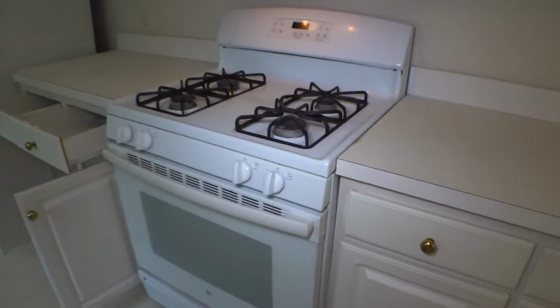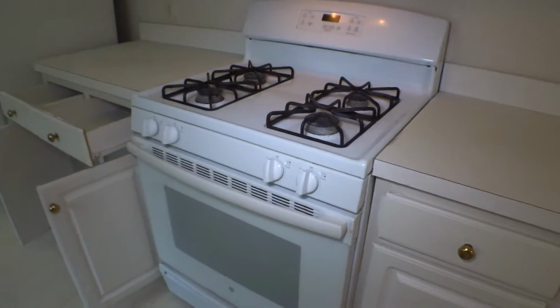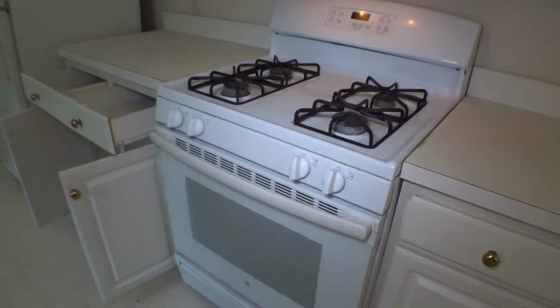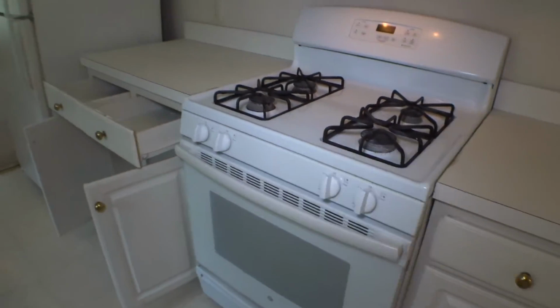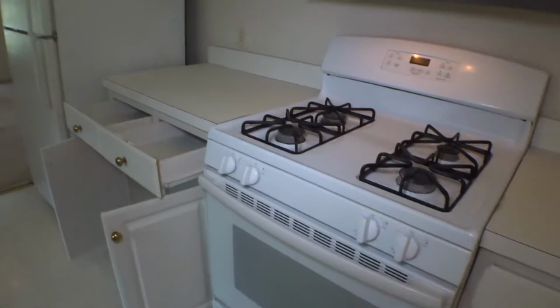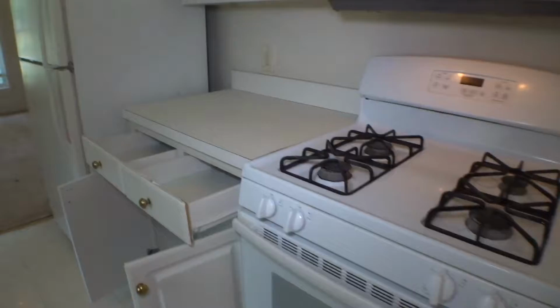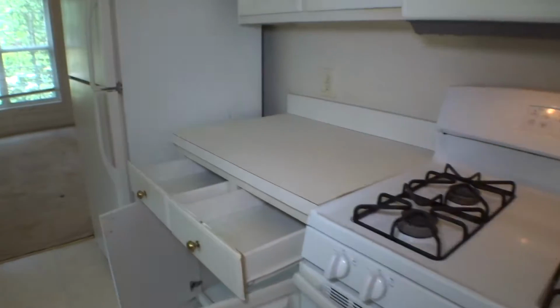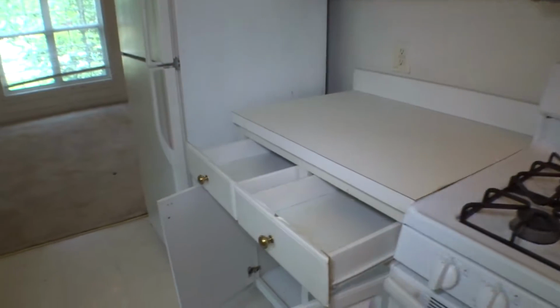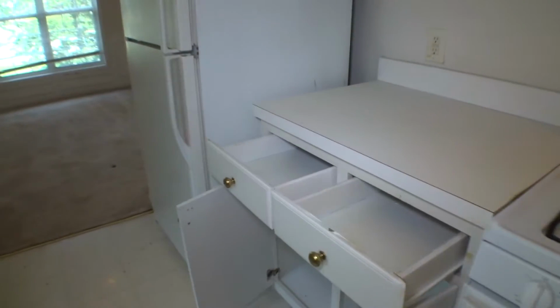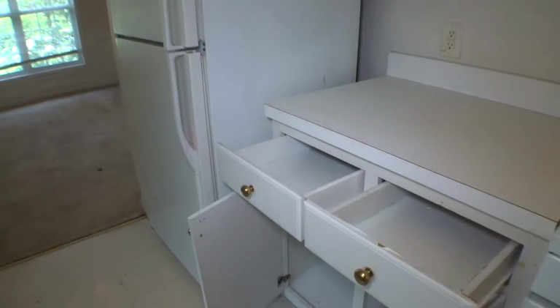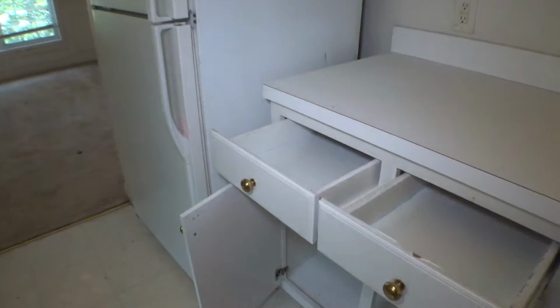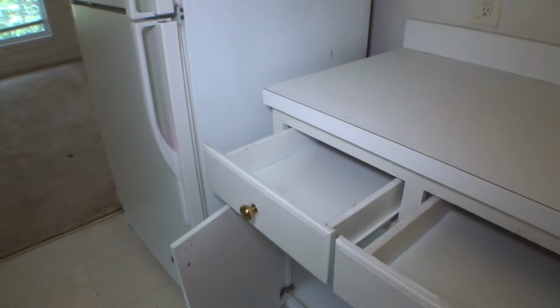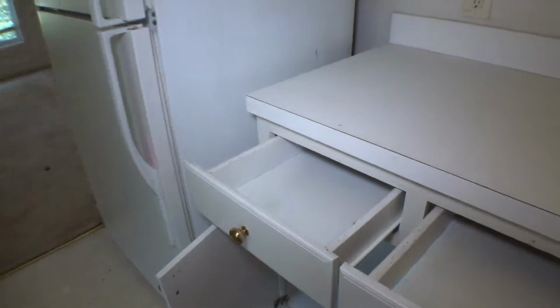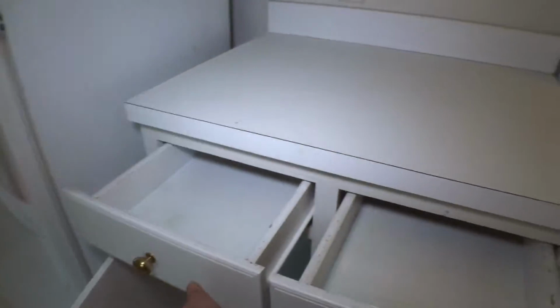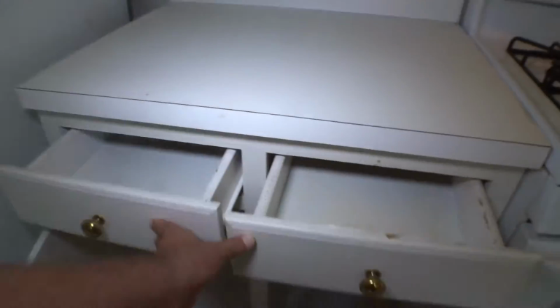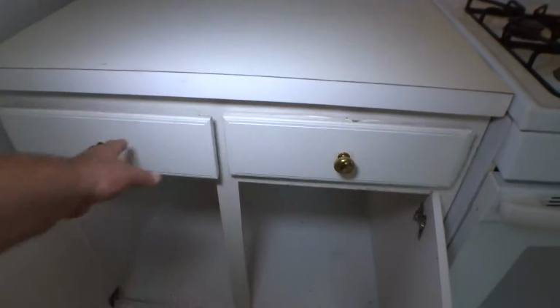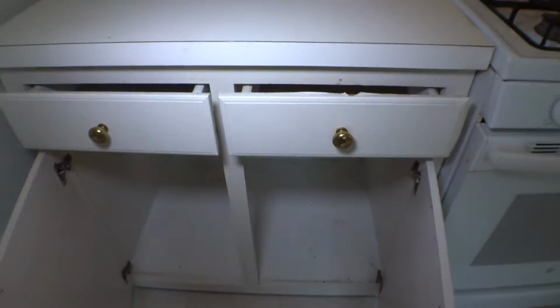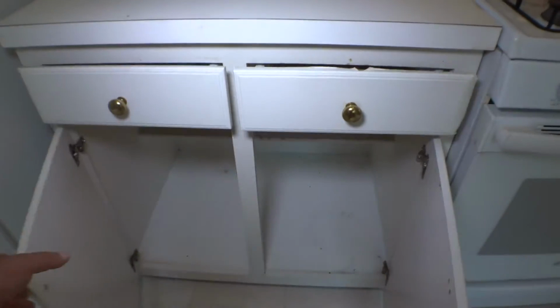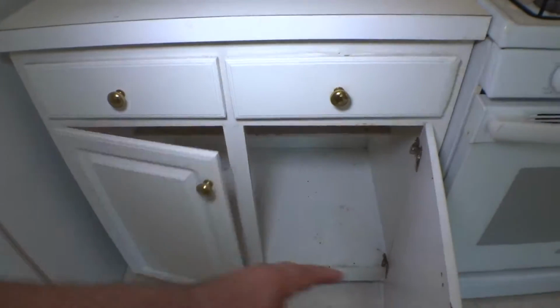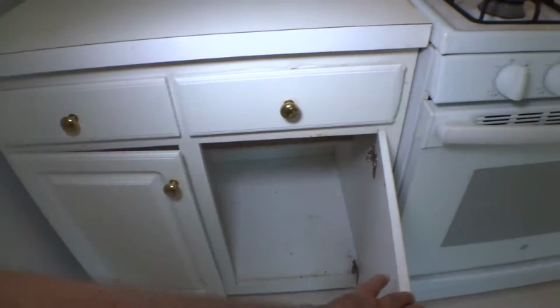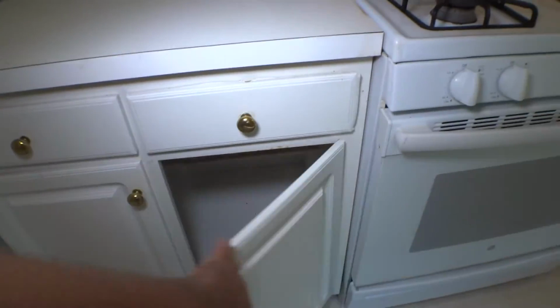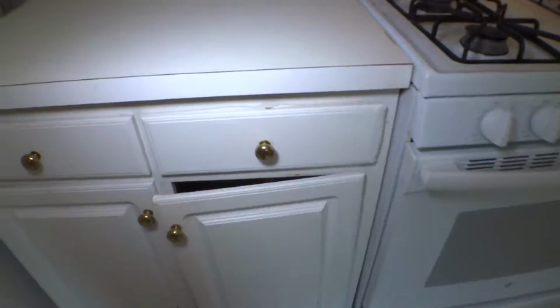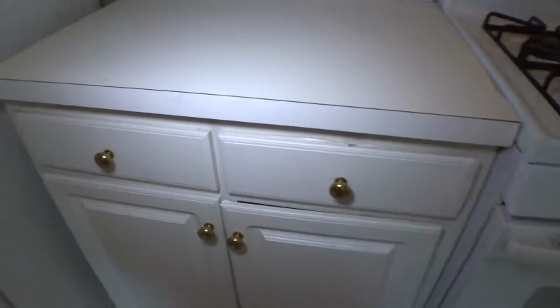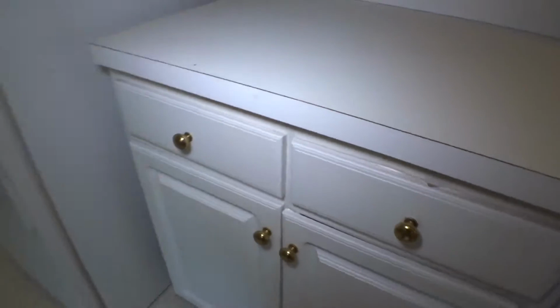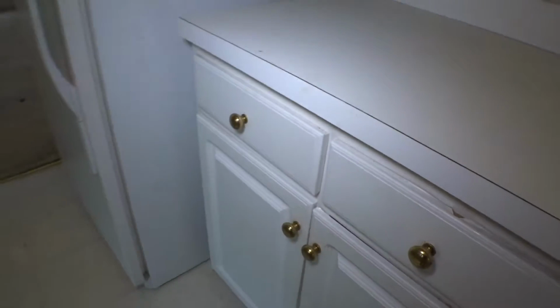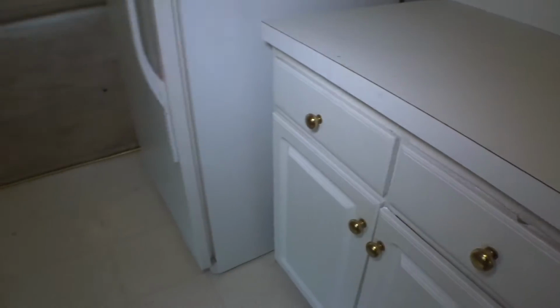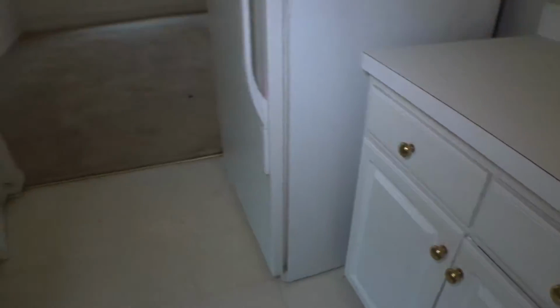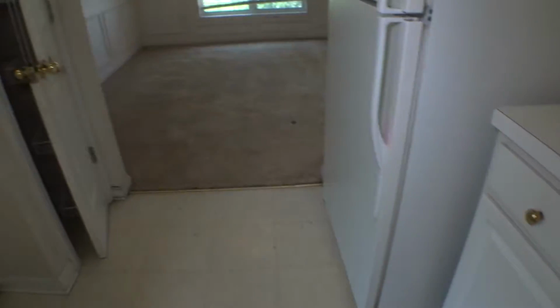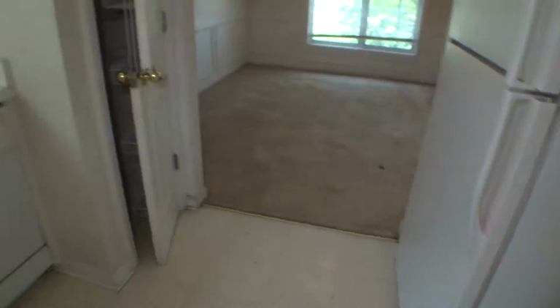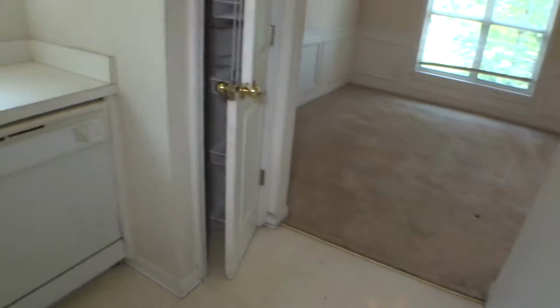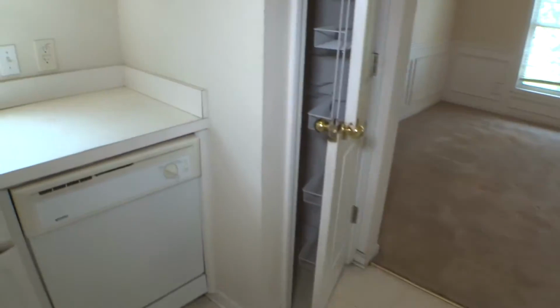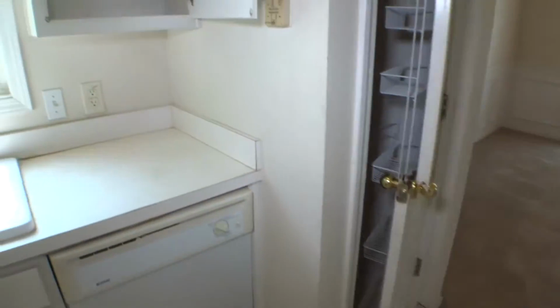The entire kitchen appliances cabinet — top drawers, bottom, doors, cabinet — is in a really bad condition.